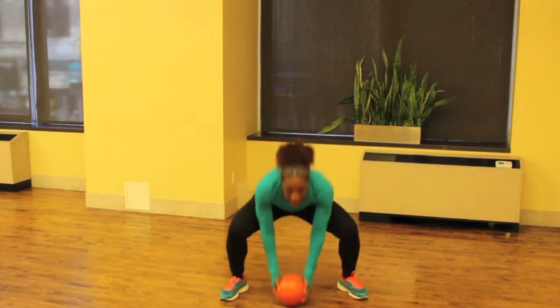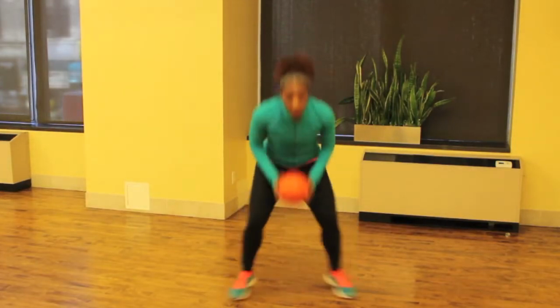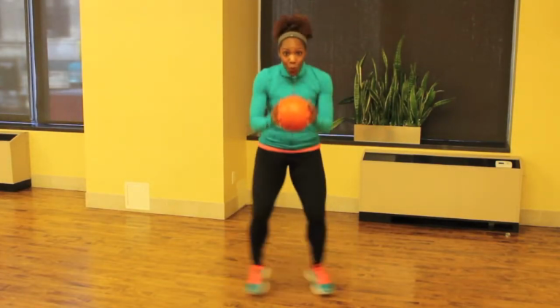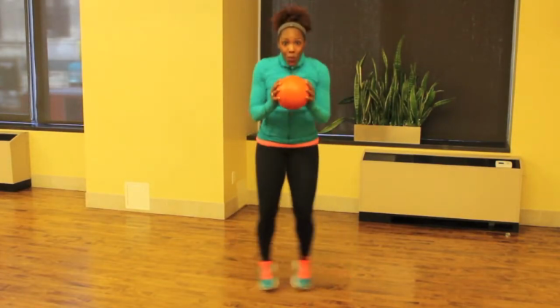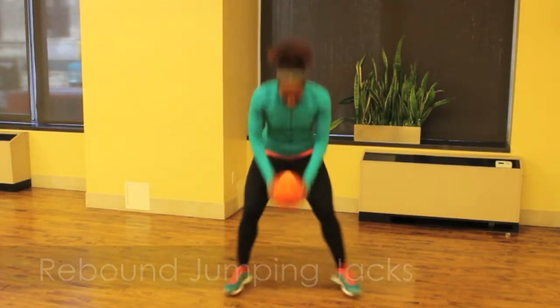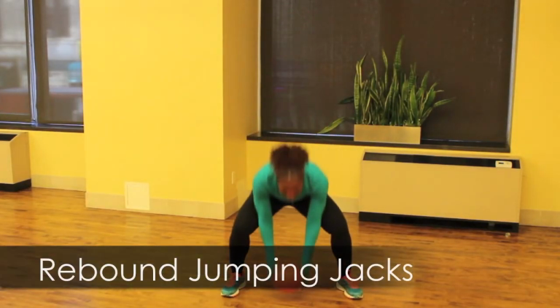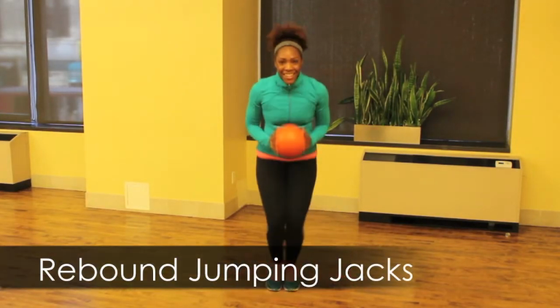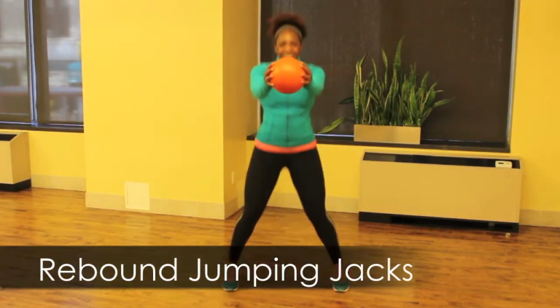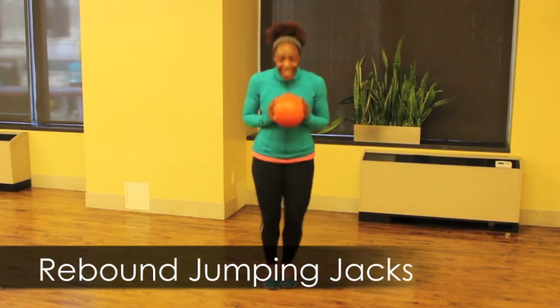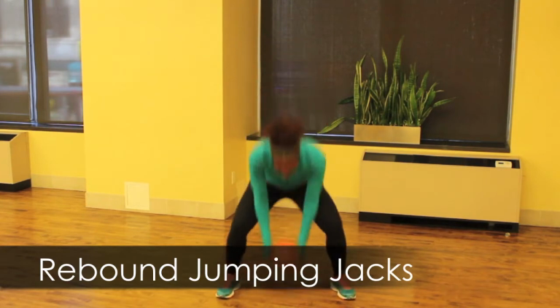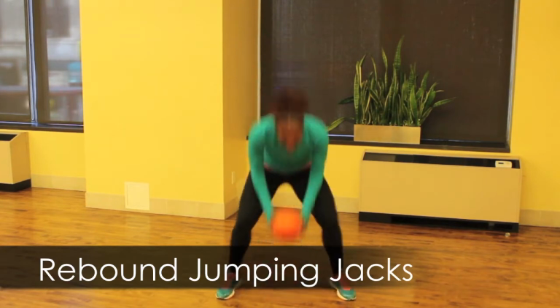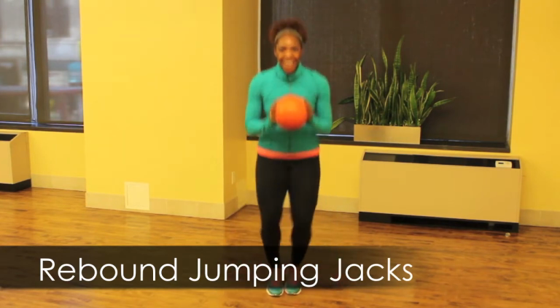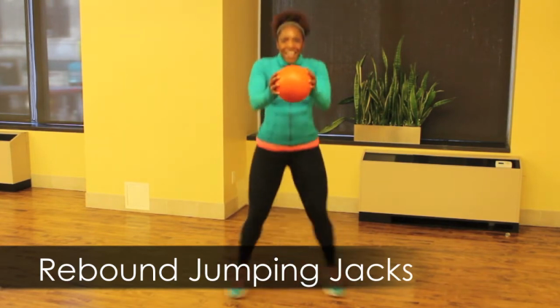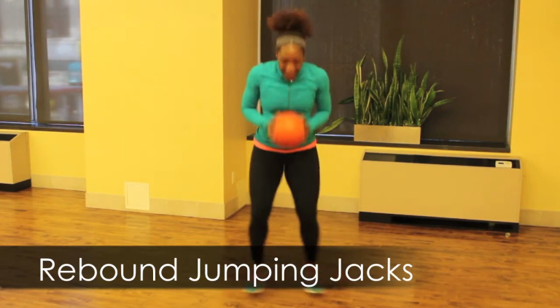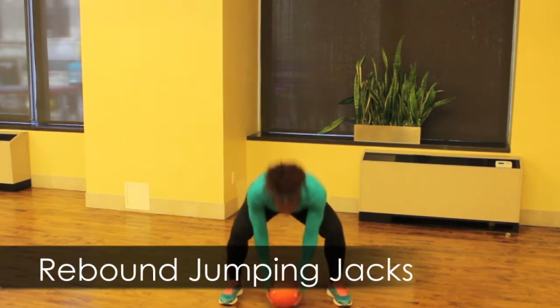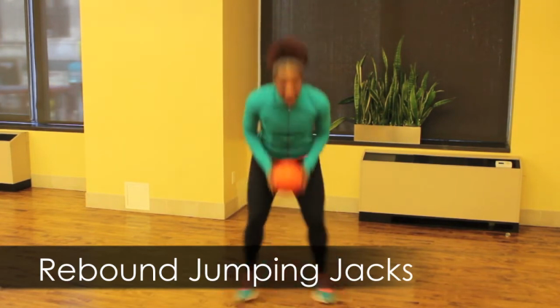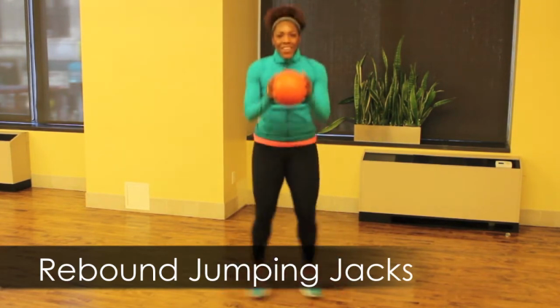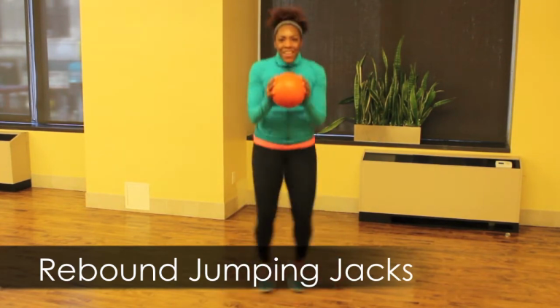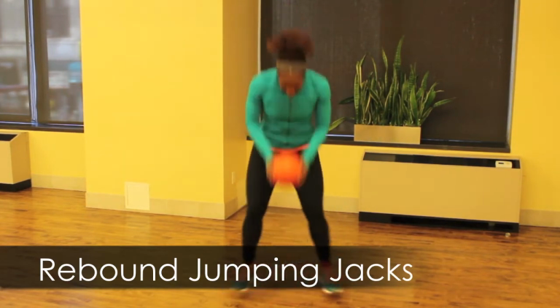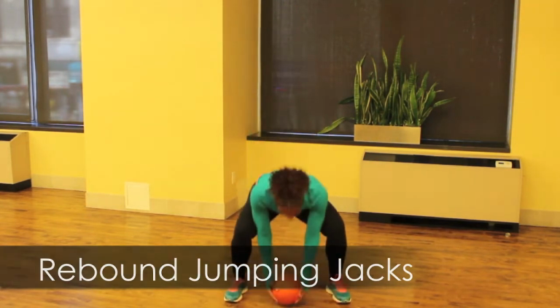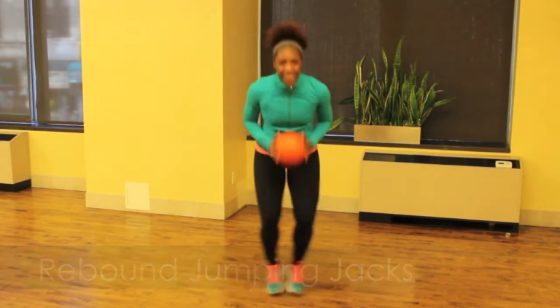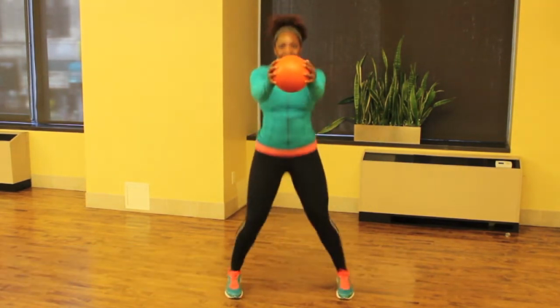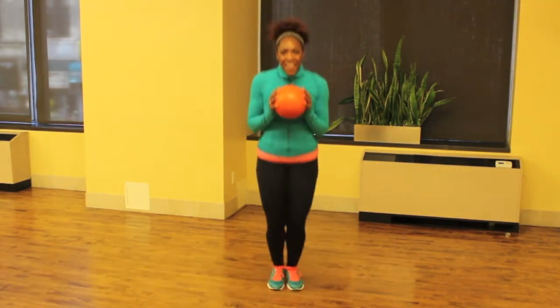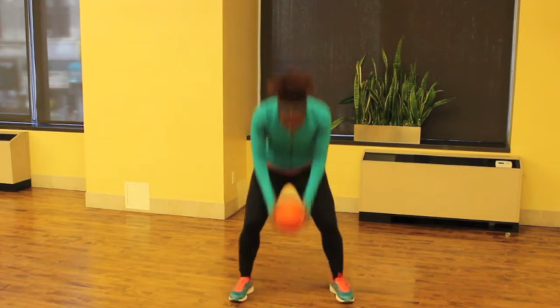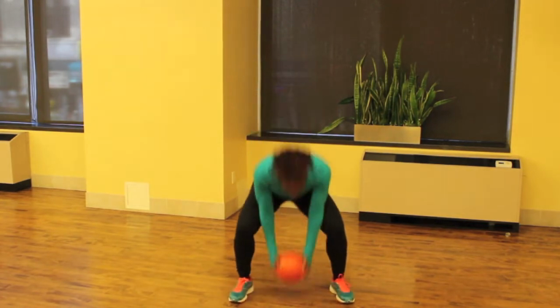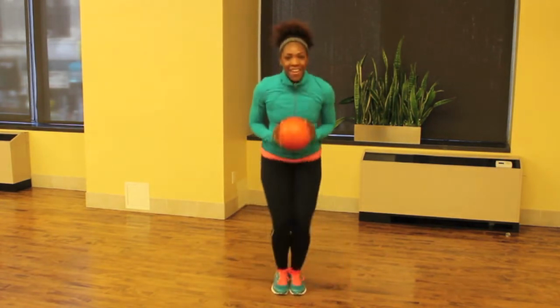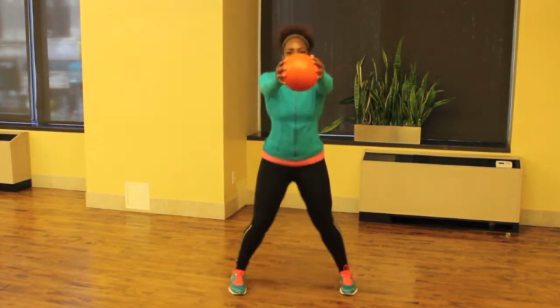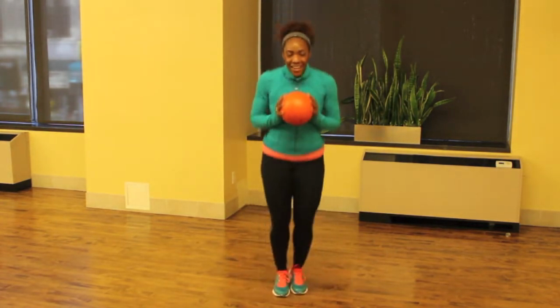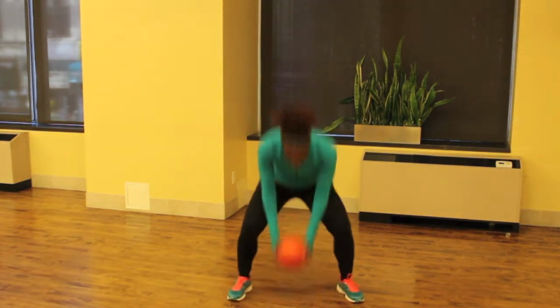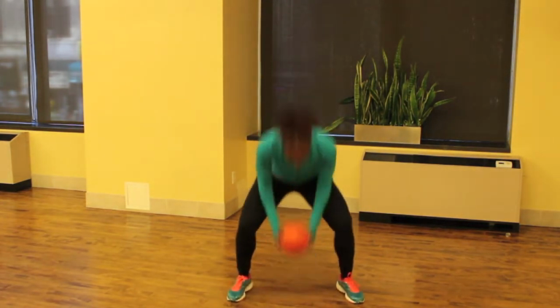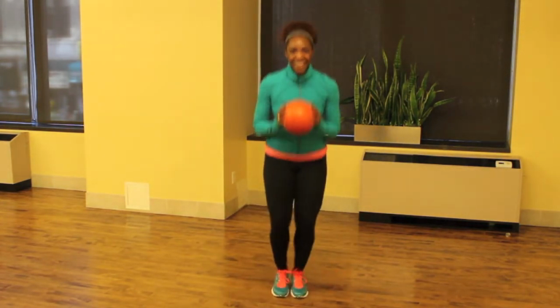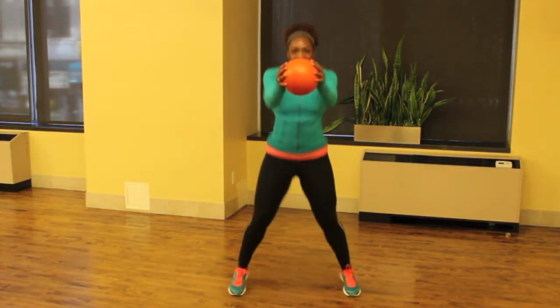Let's do some more cardio with rebound jumping jacks. You're going to hold the ball close to your chest and then squat down as you dribble the ball towards the ground. Then hop back up and pass the ball to the point guard. Keep passing, keep dribbling for one minute.